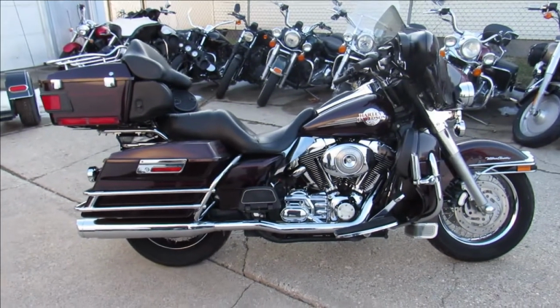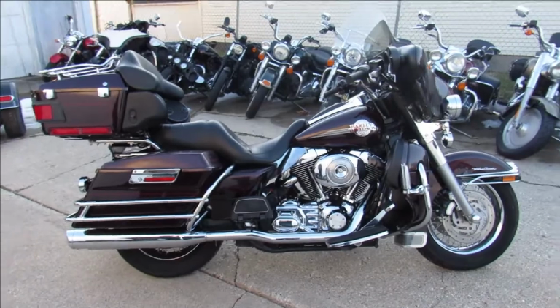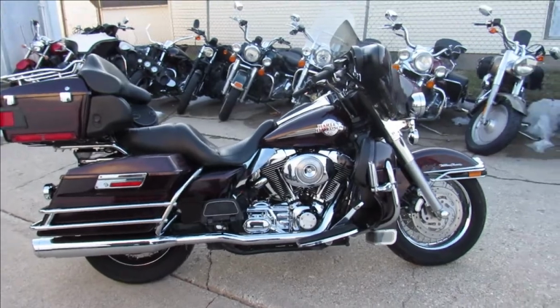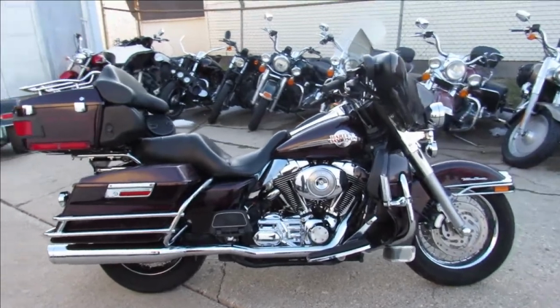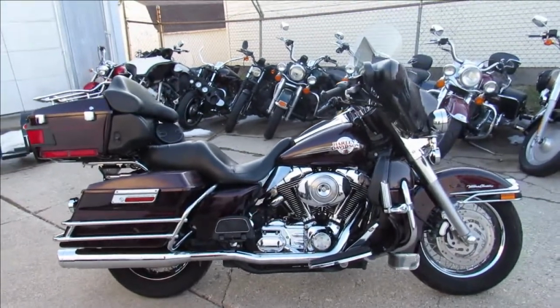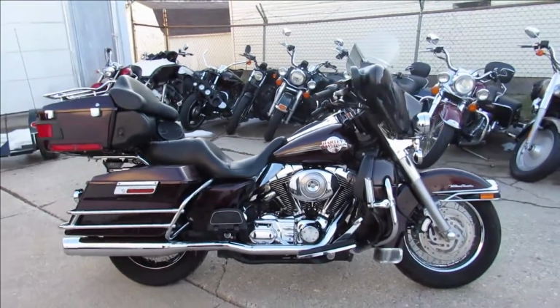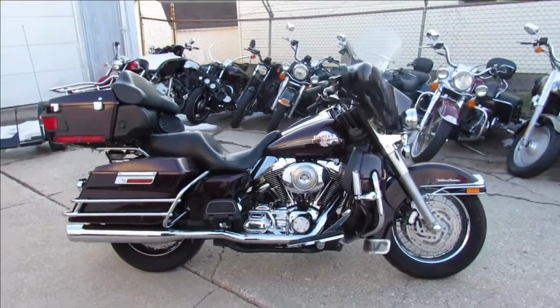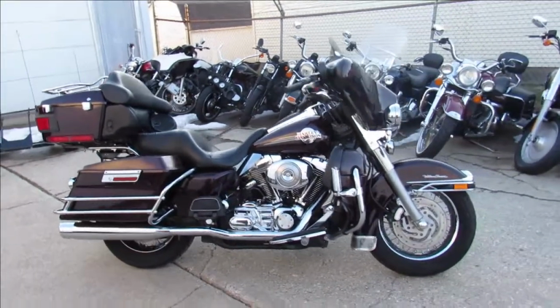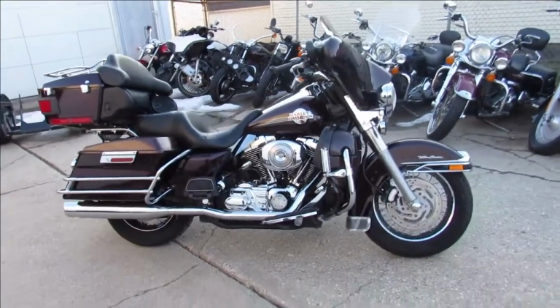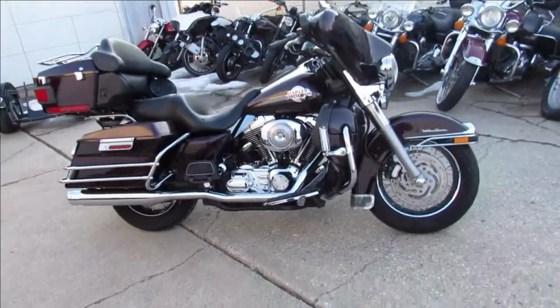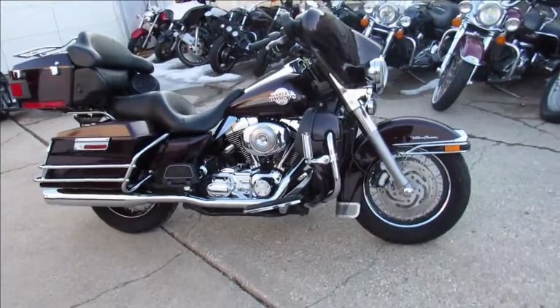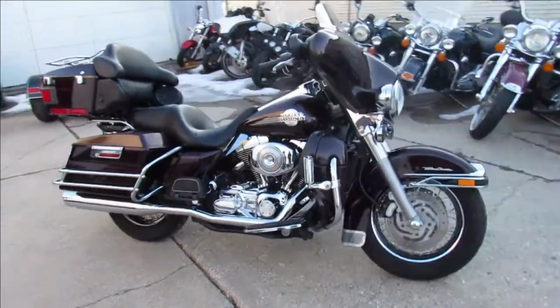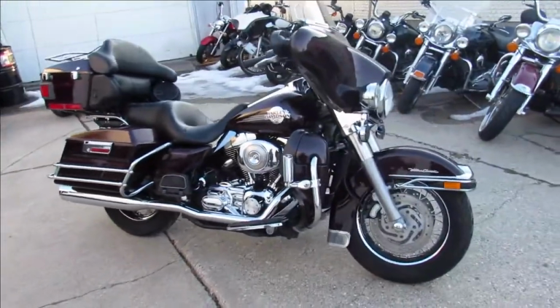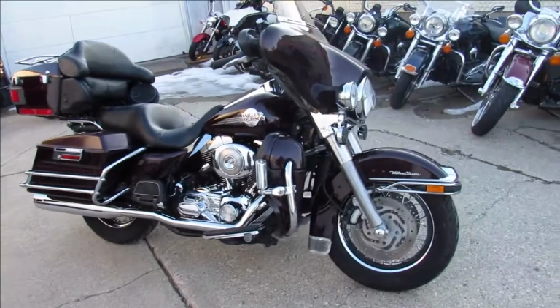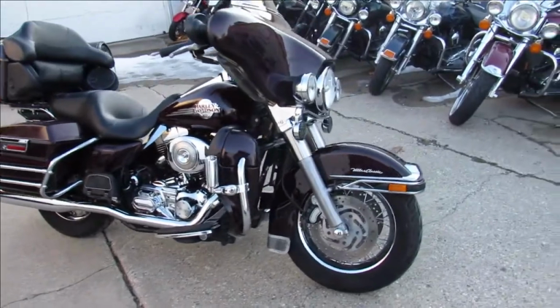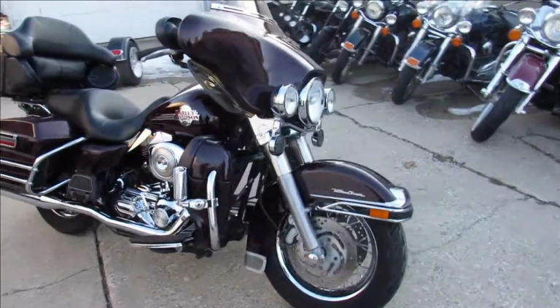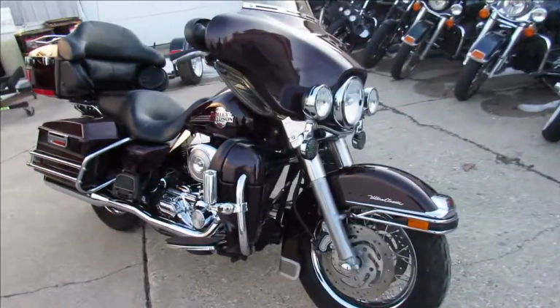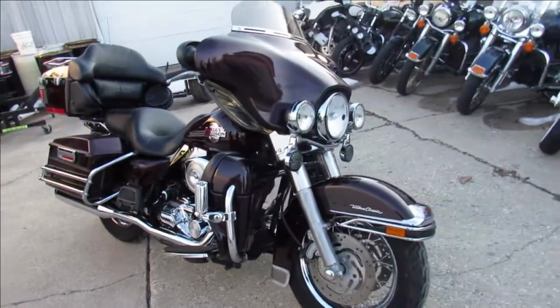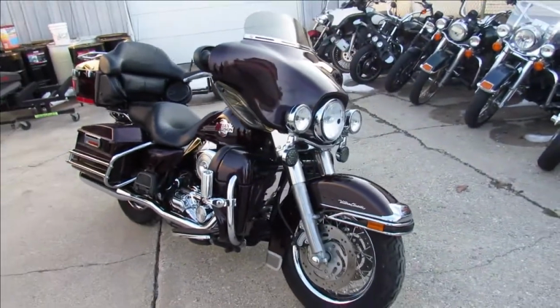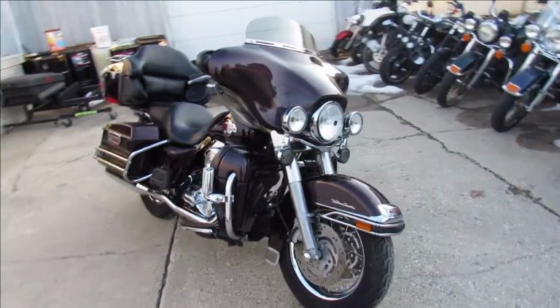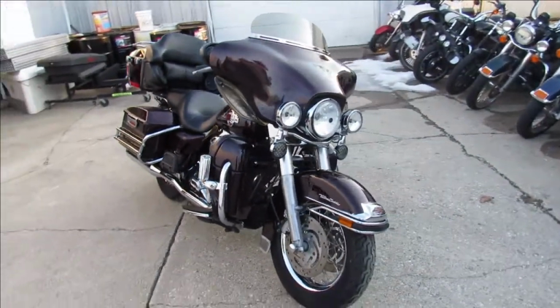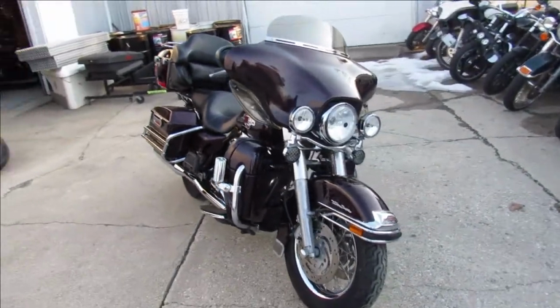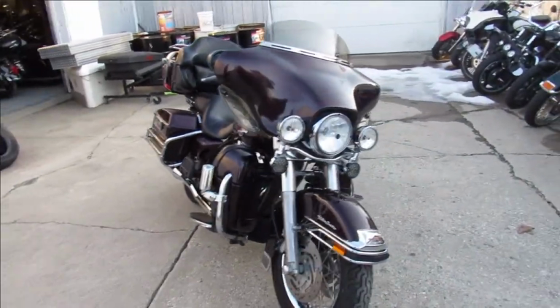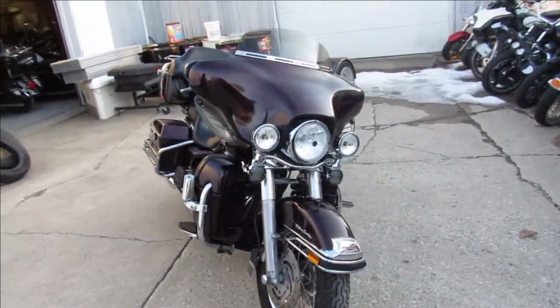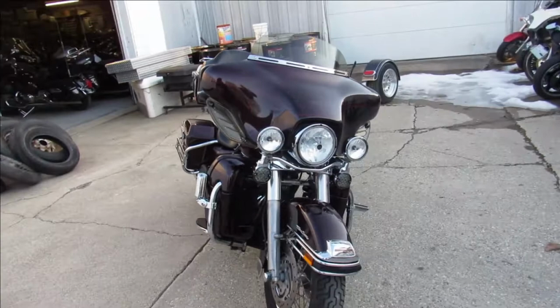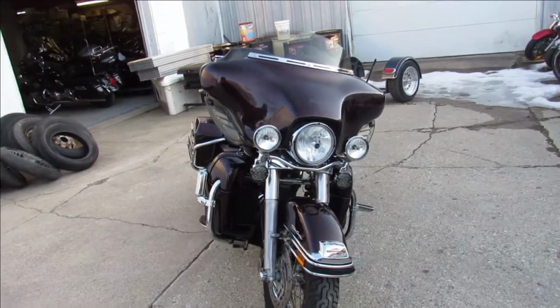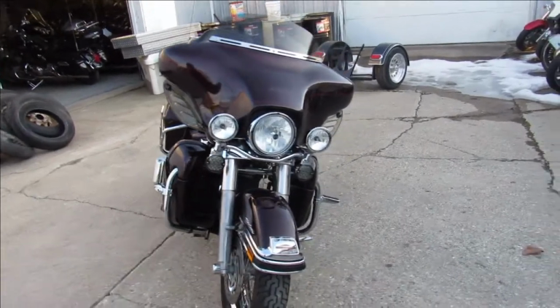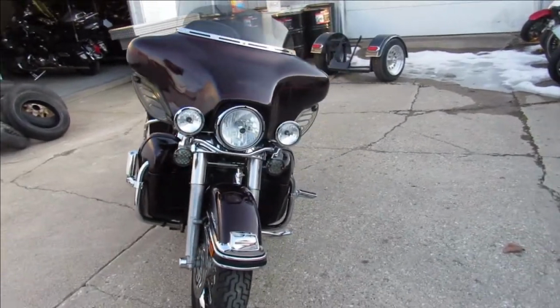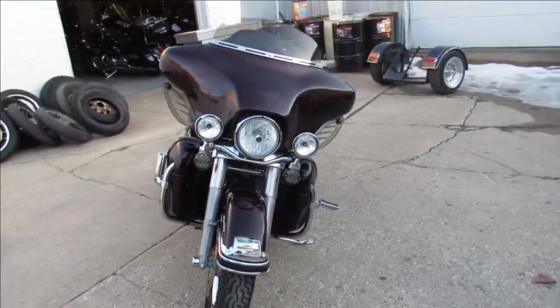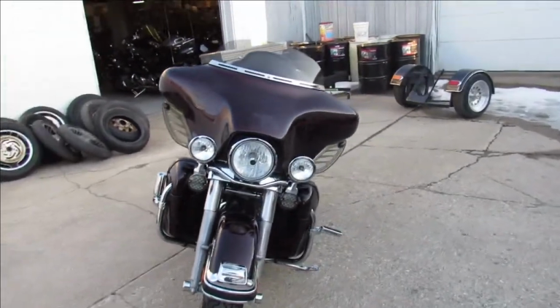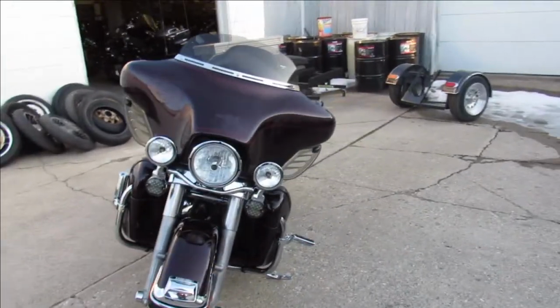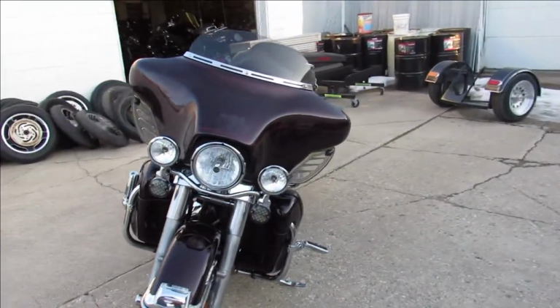Hey guys, ApprovalPowerSports.com here doing some videos on some Harleys we just got into the showroom. This one here, 2005 Harley Ultra Classic for sale — it's got tons of chrome guys, runs strong, needs nothing, just serviced at the dealership and ready to go.